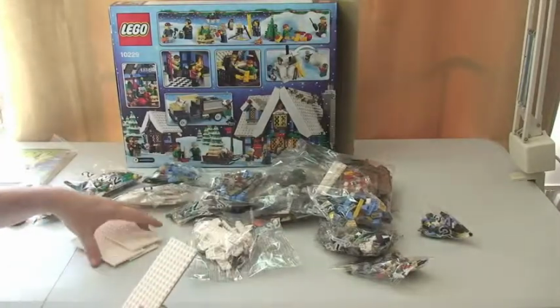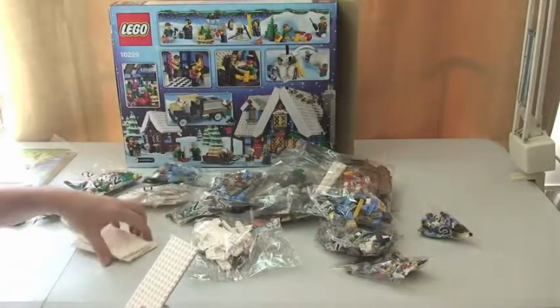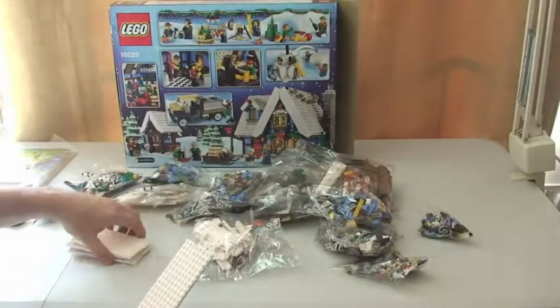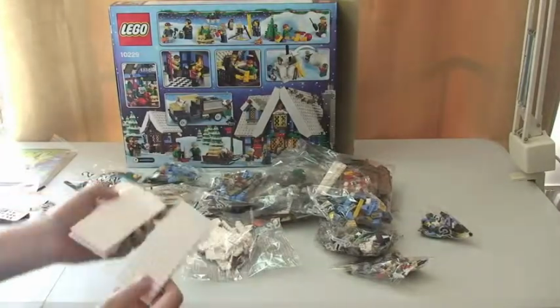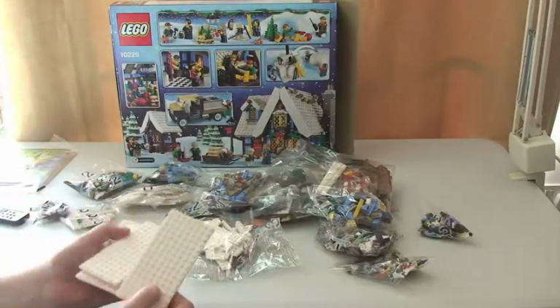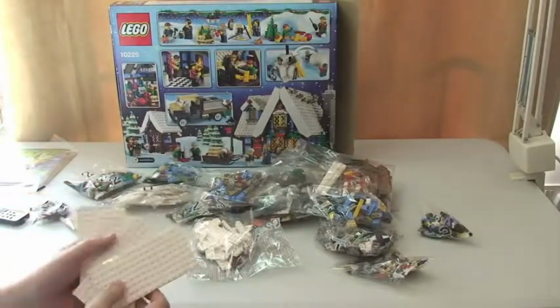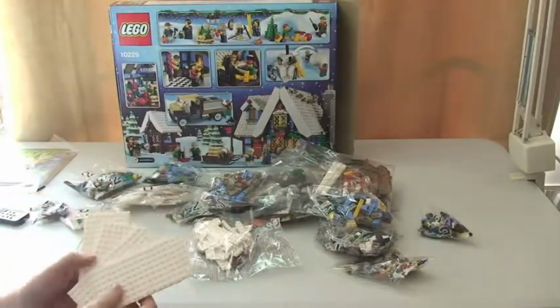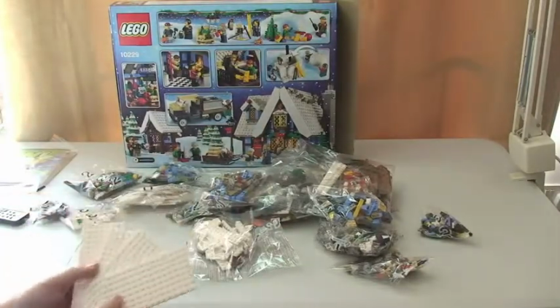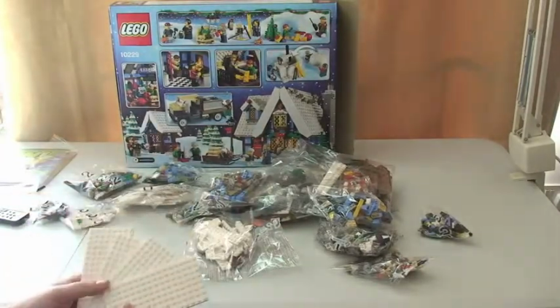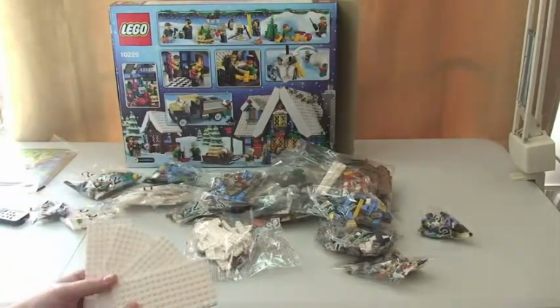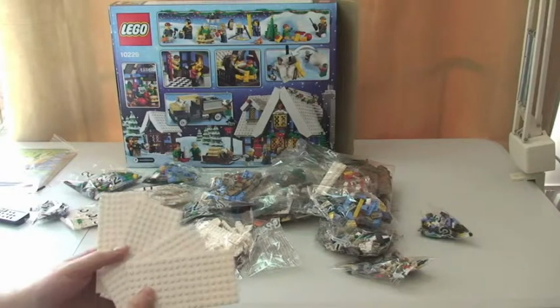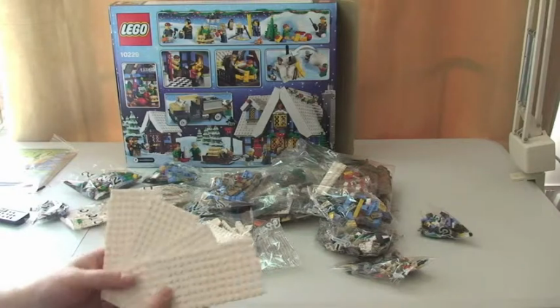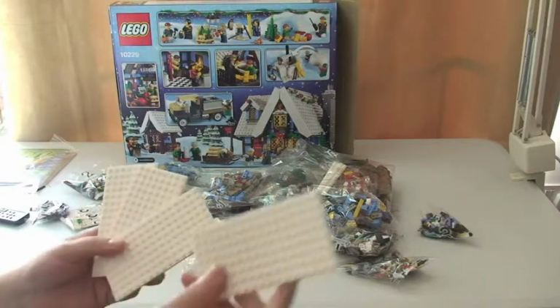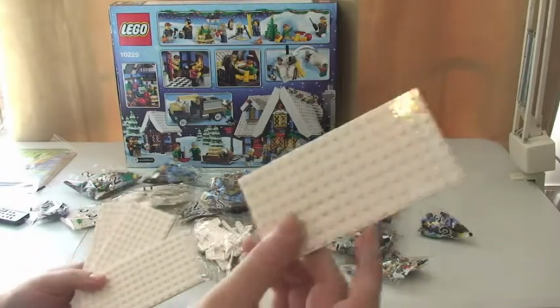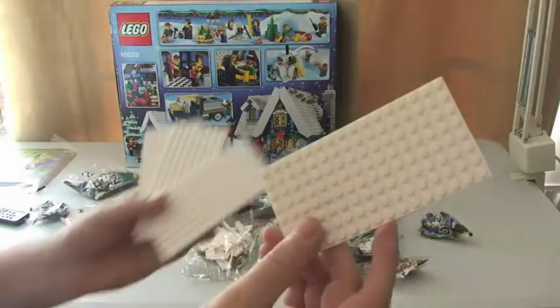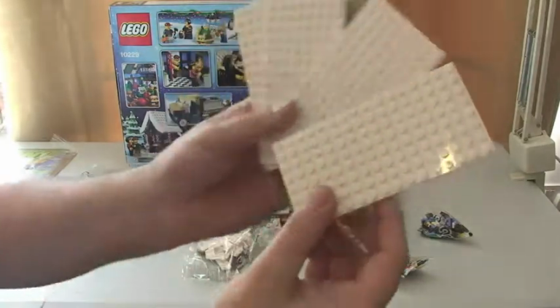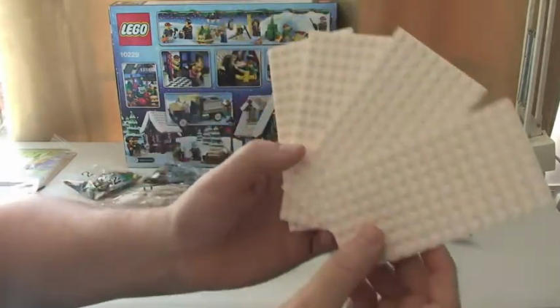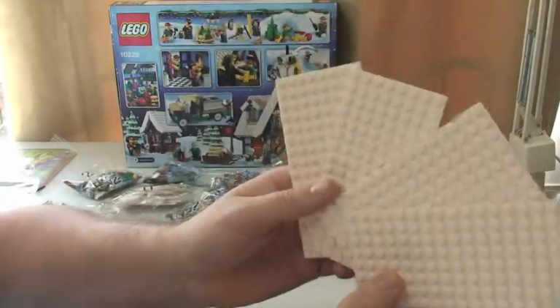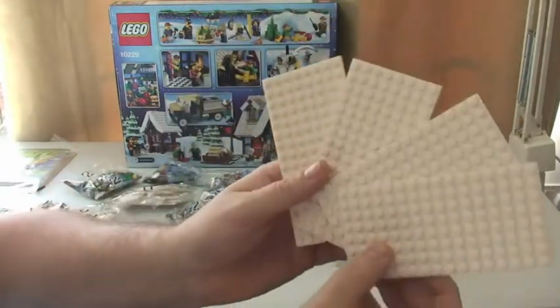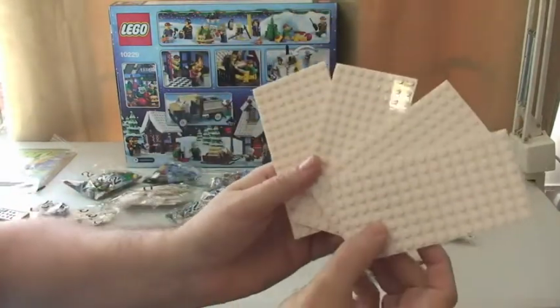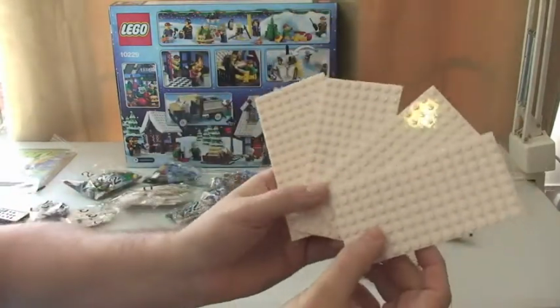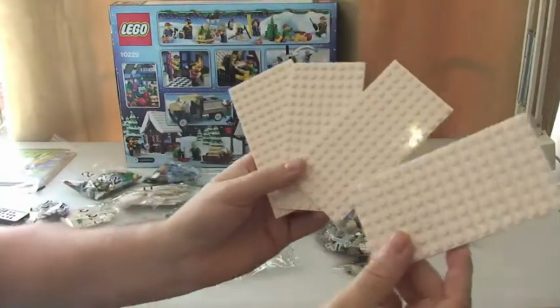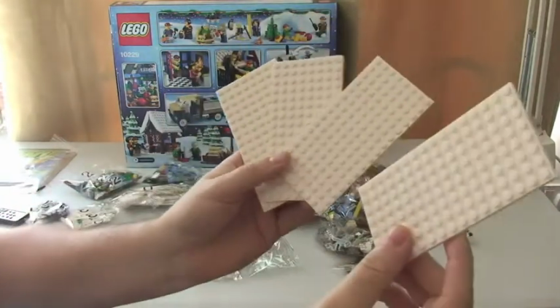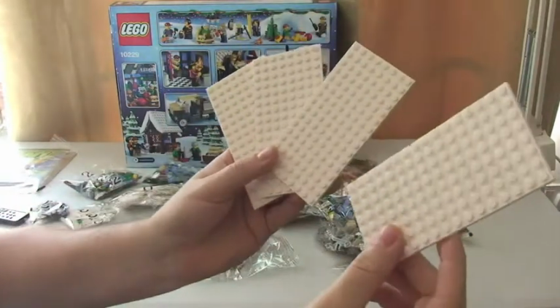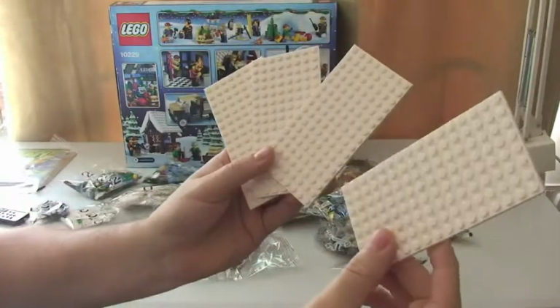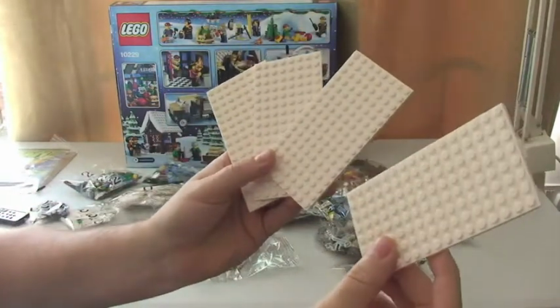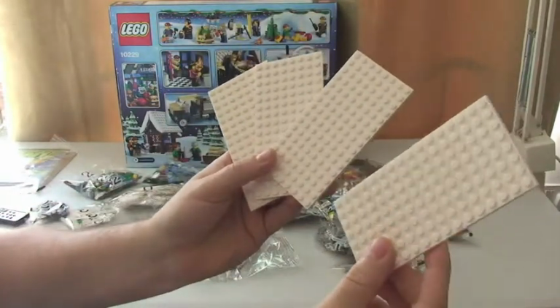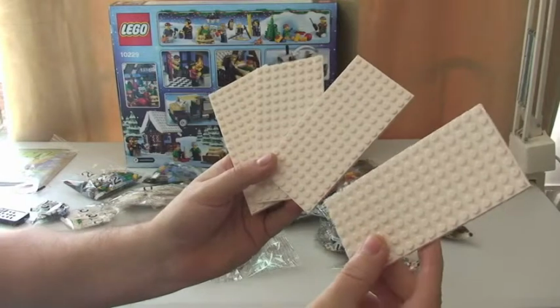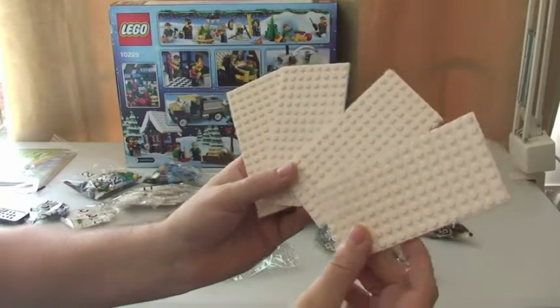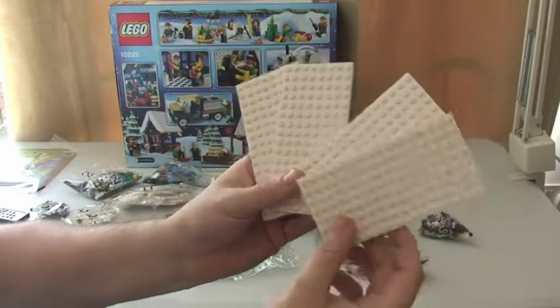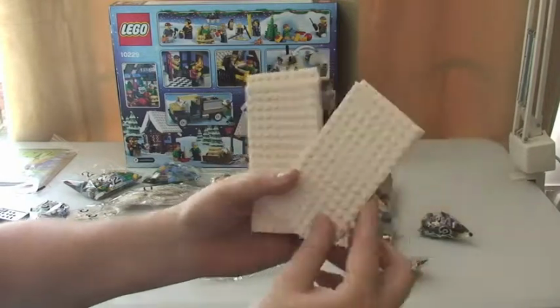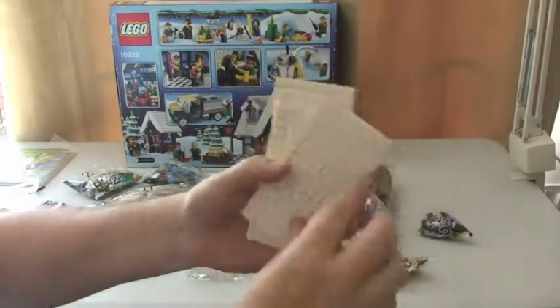There are a lot of bags. We've also got four white plates — actually, four 8x16 white plates.